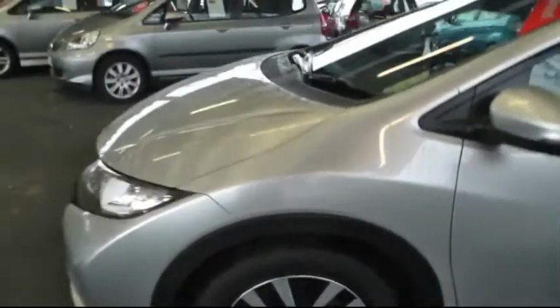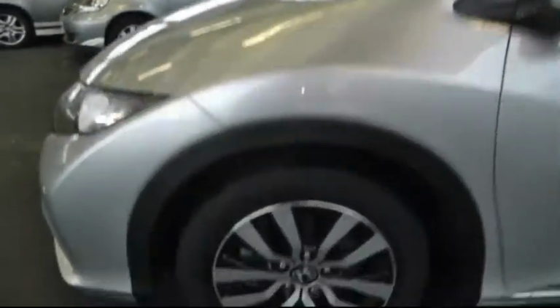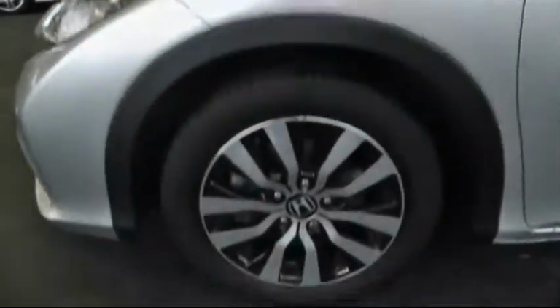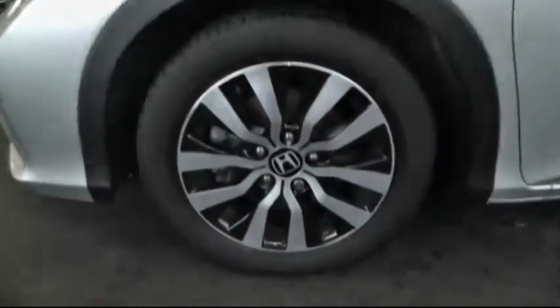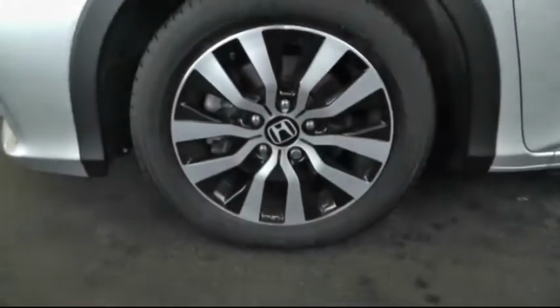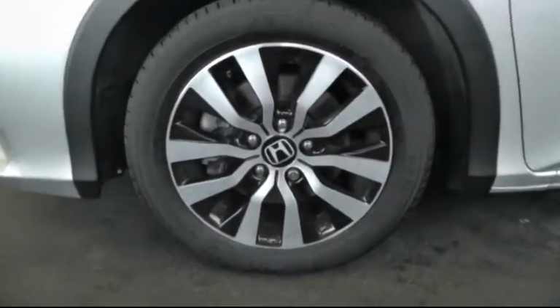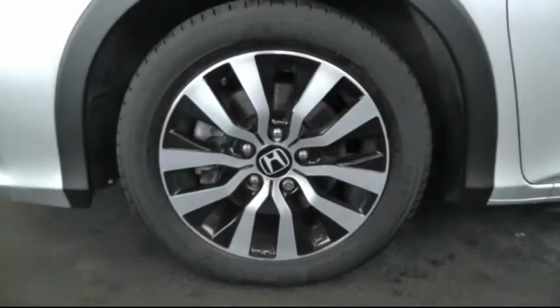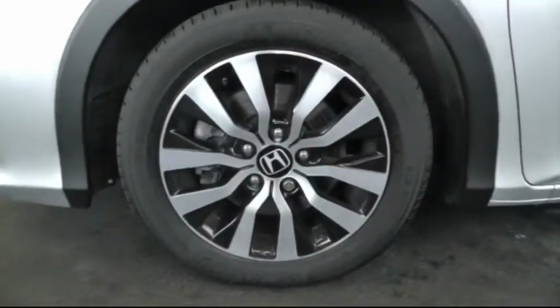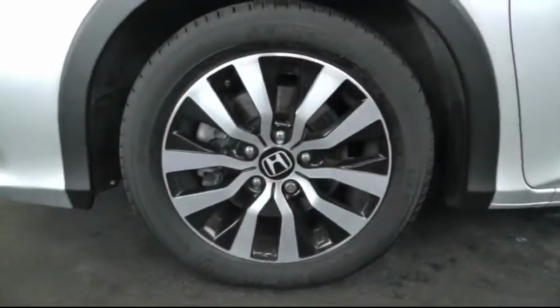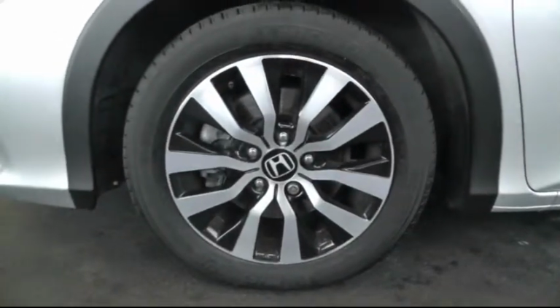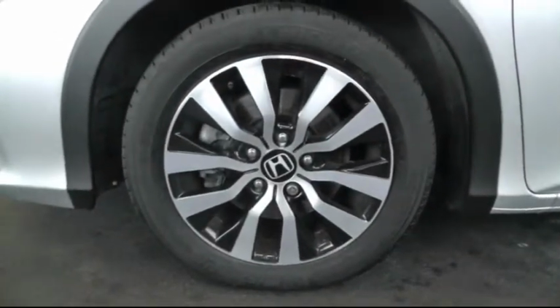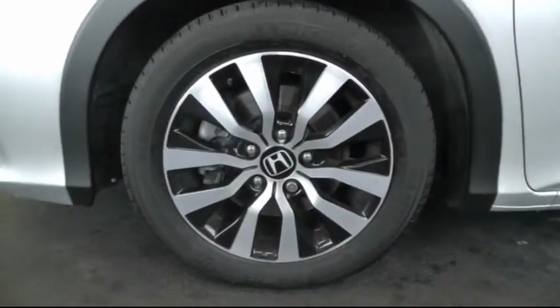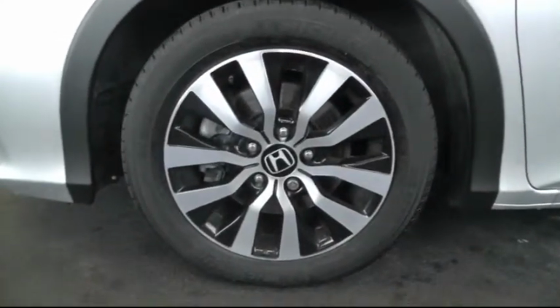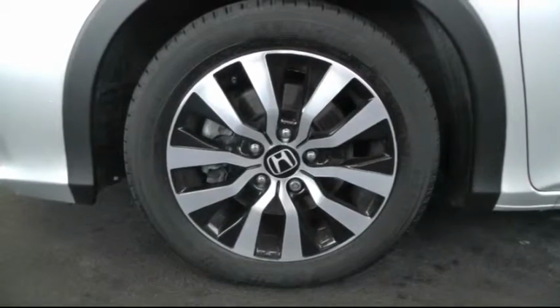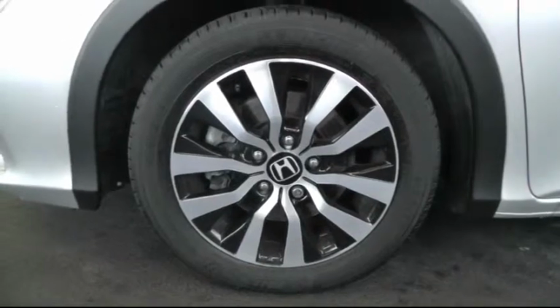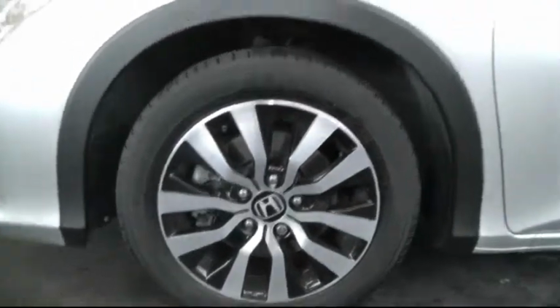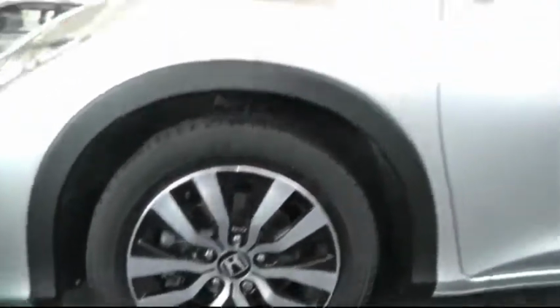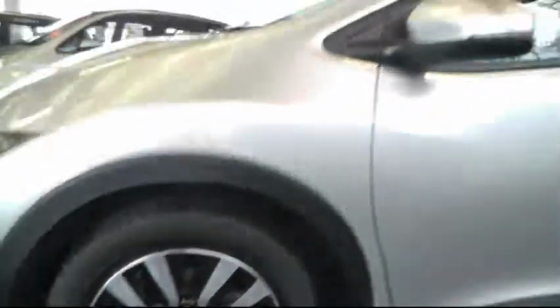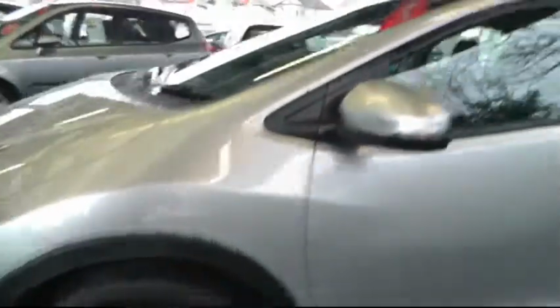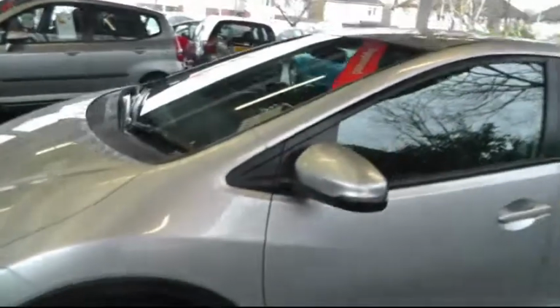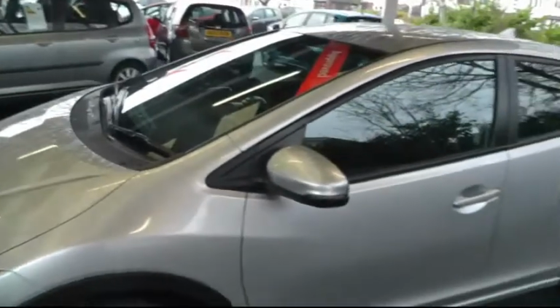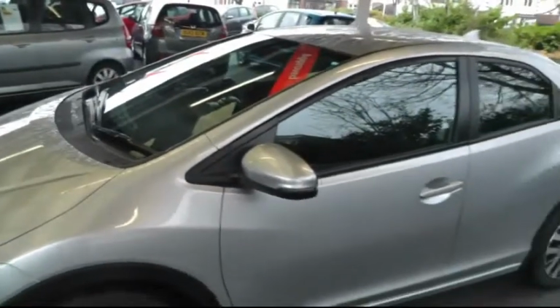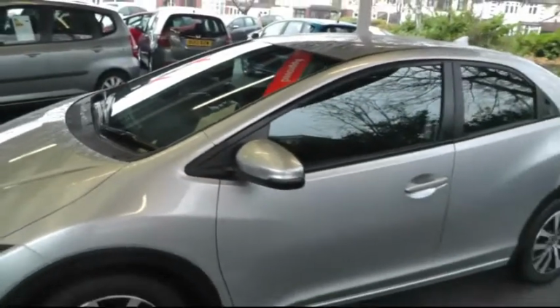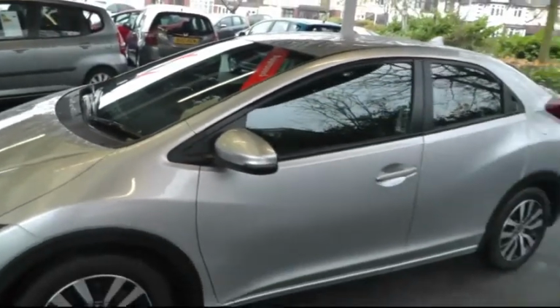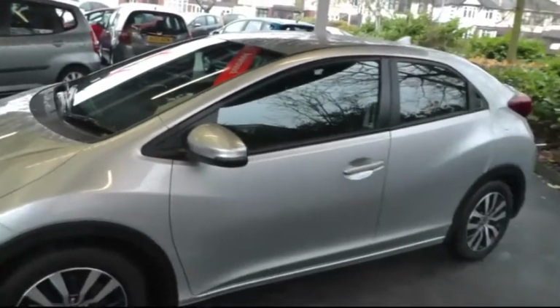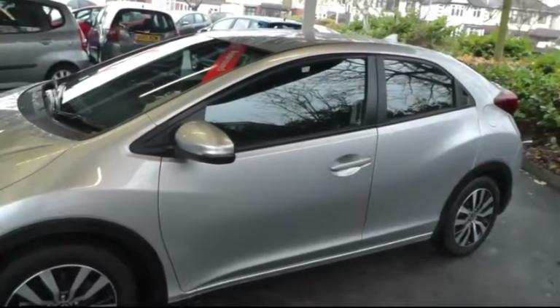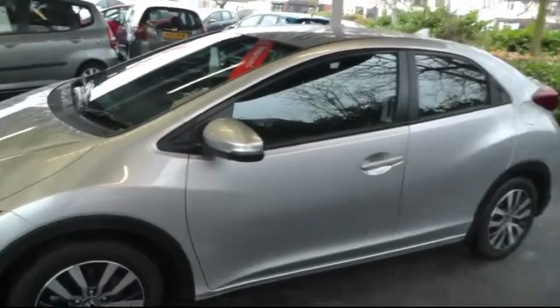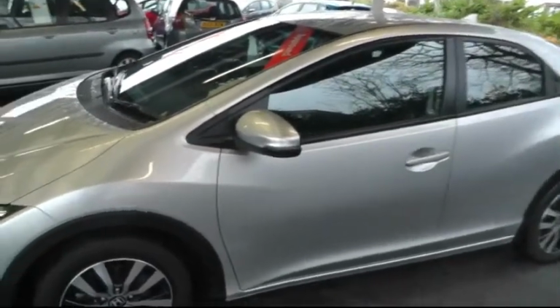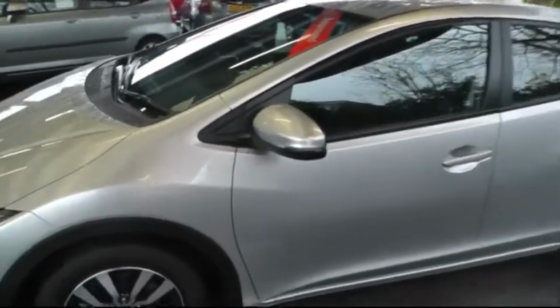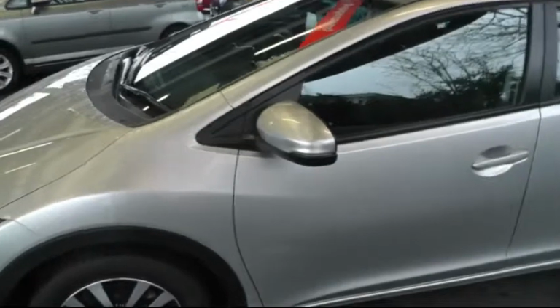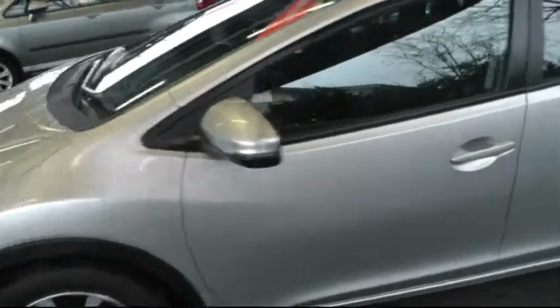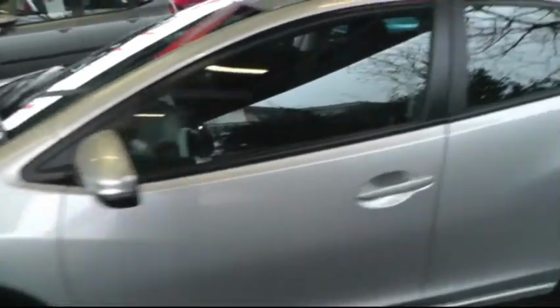This car comes with 16 inch polished alloy wheels. The car is finished in an alabaster silver colour and it also has electric folding wing mirrors.